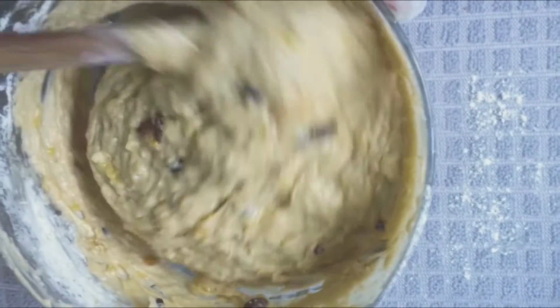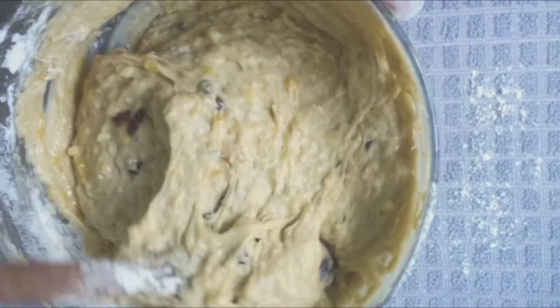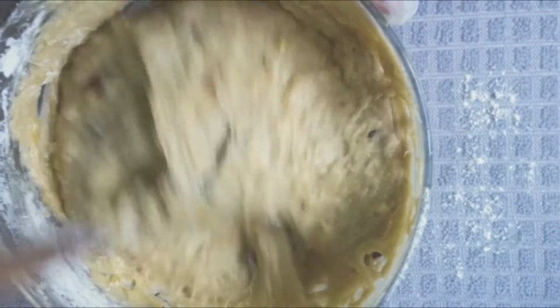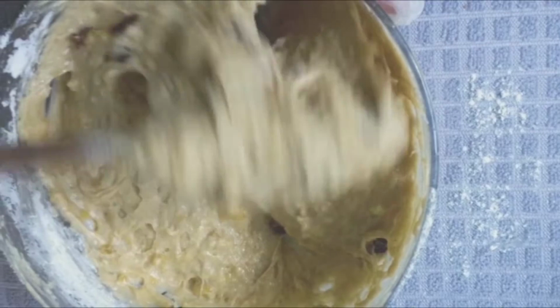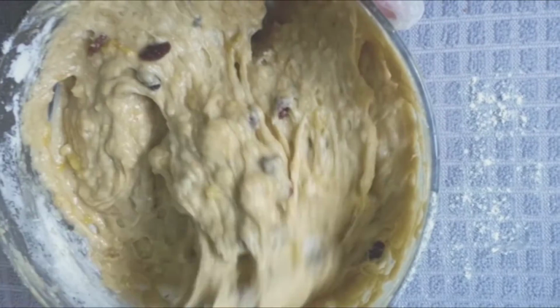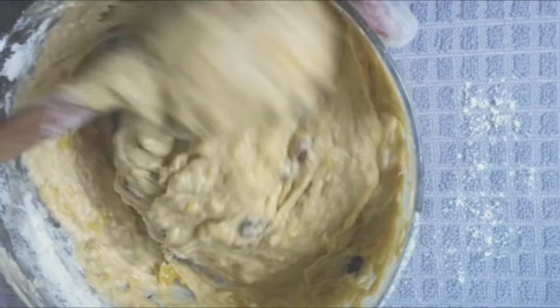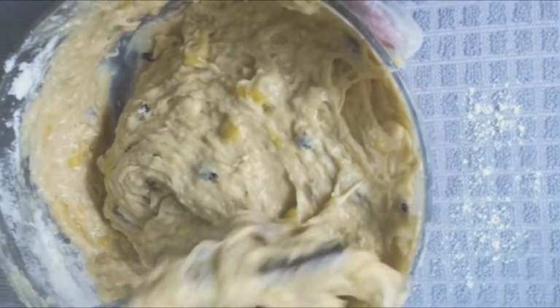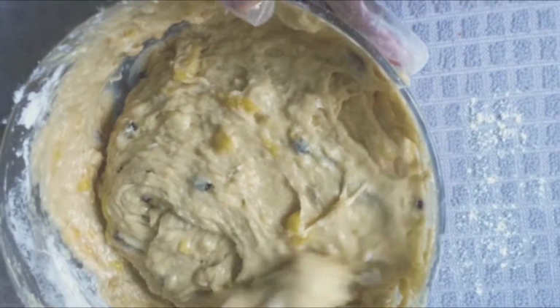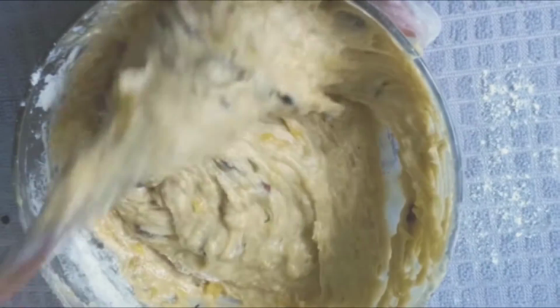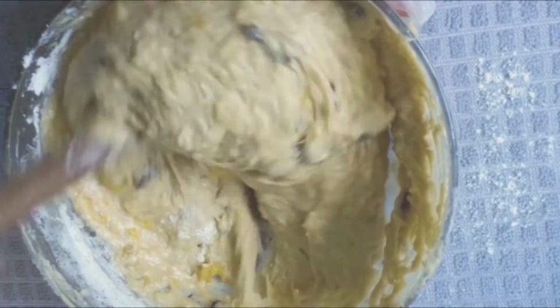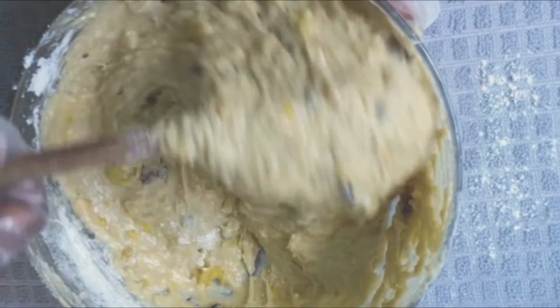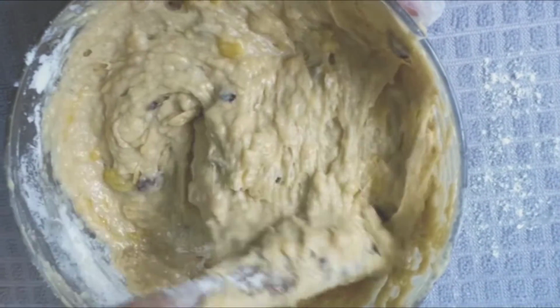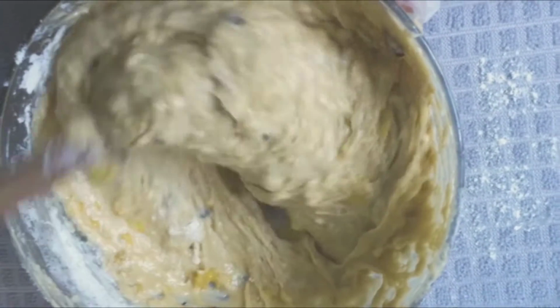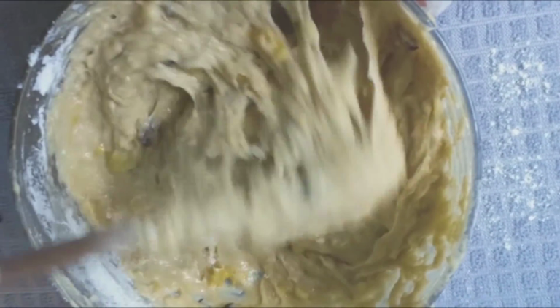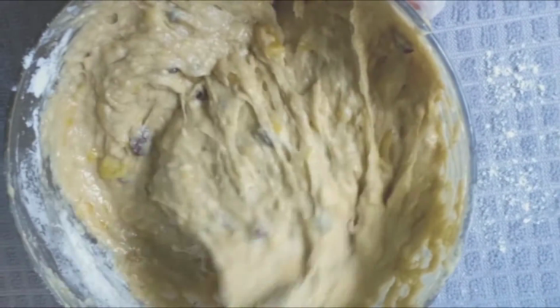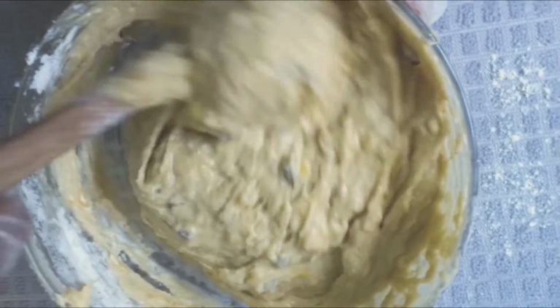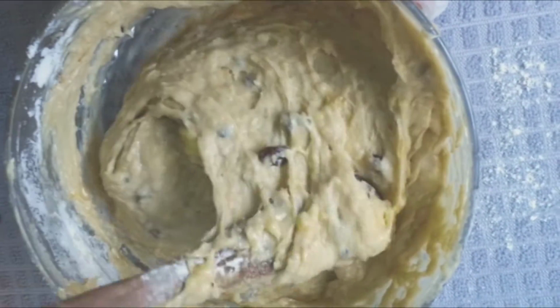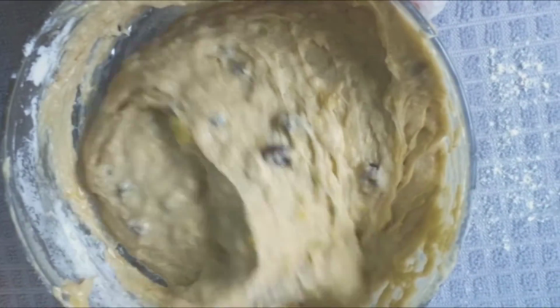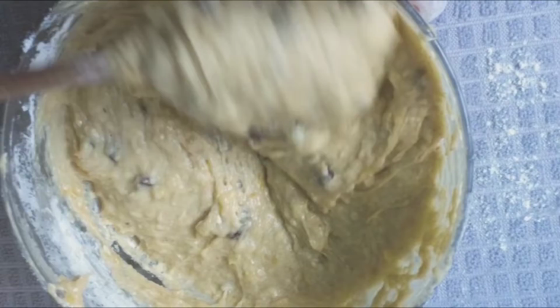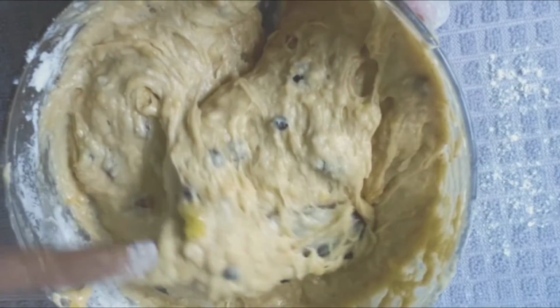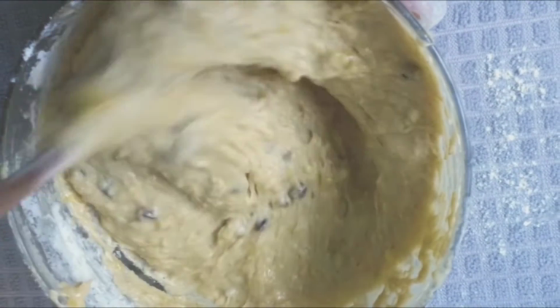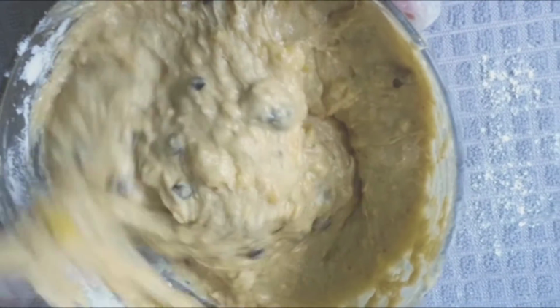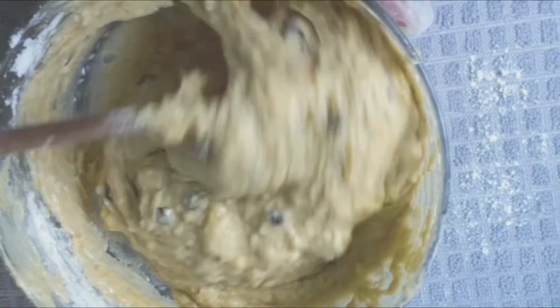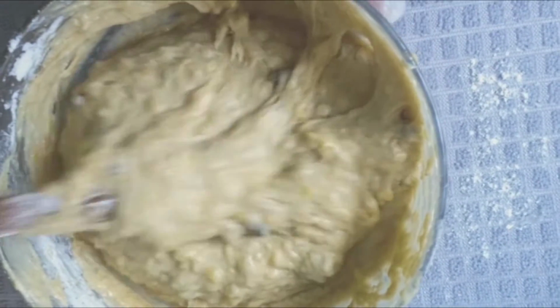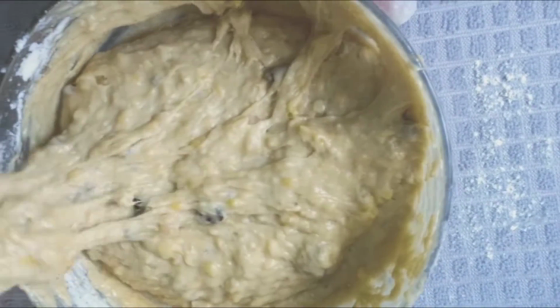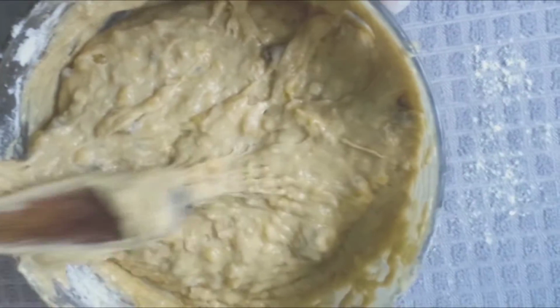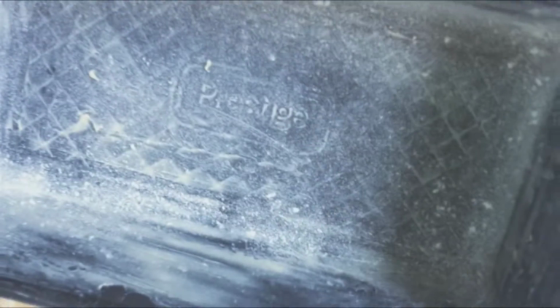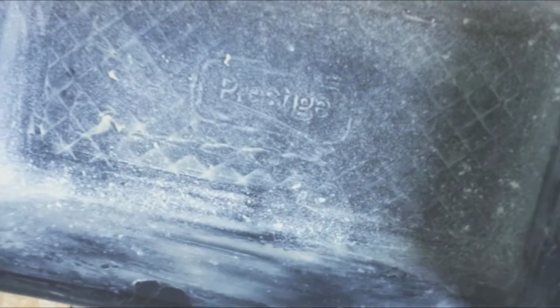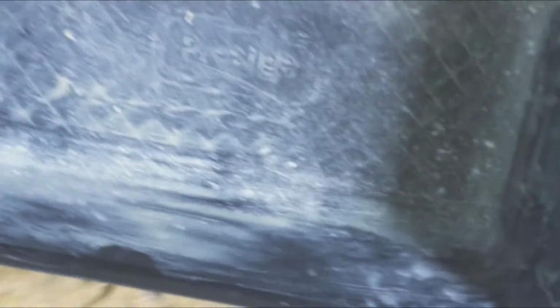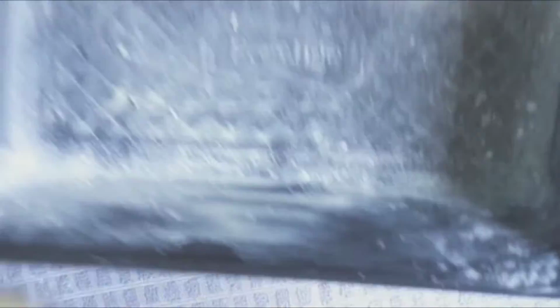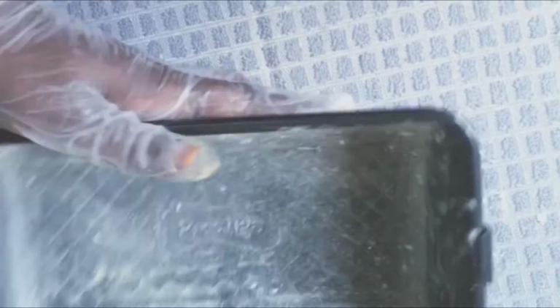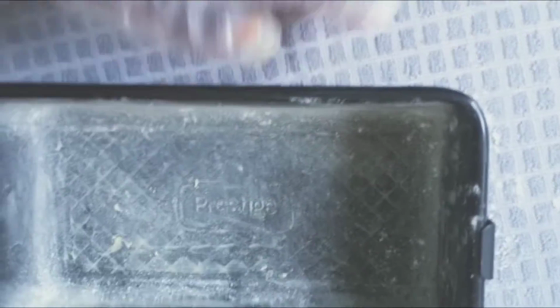Once the dough is ready, pour the mixture into your pan.